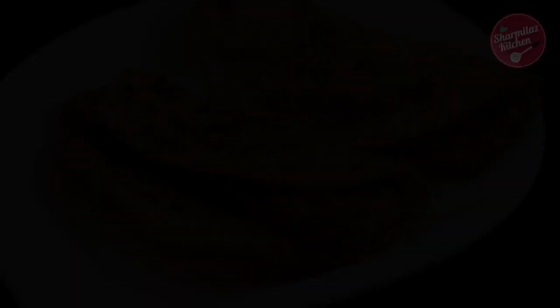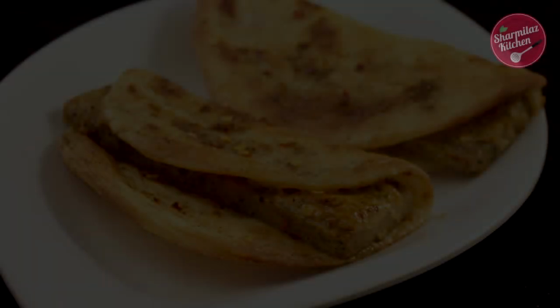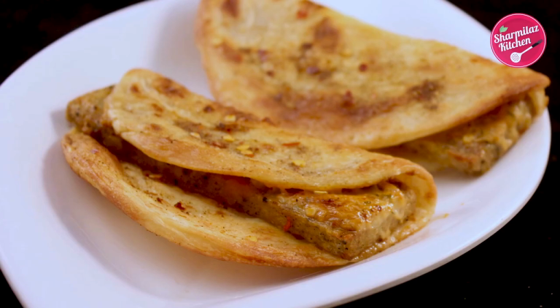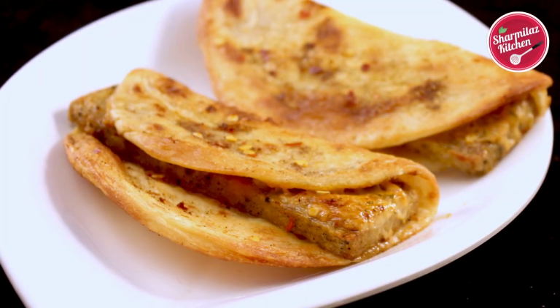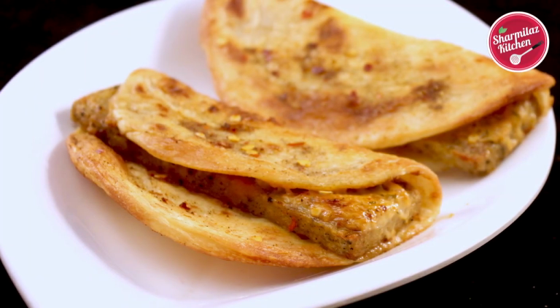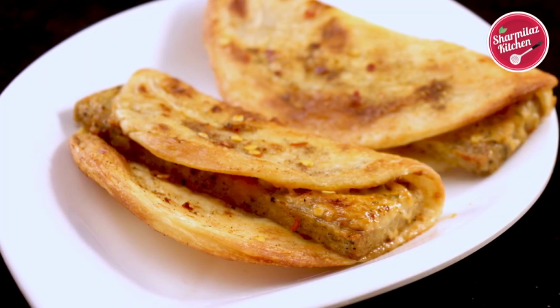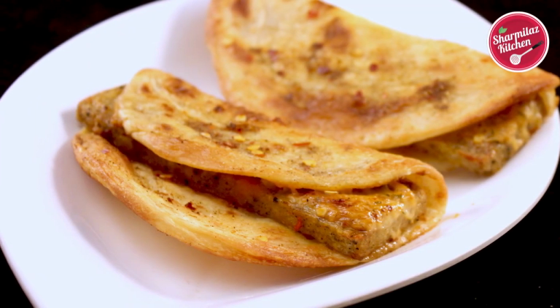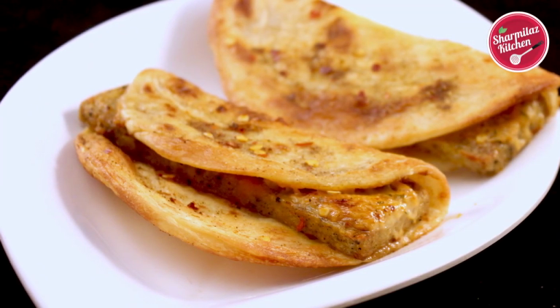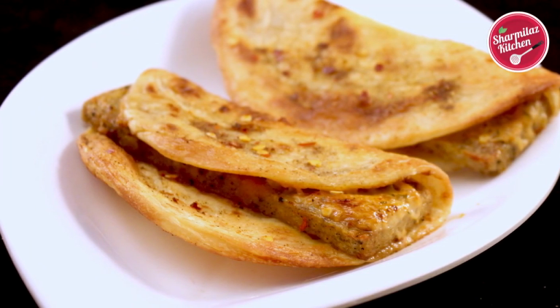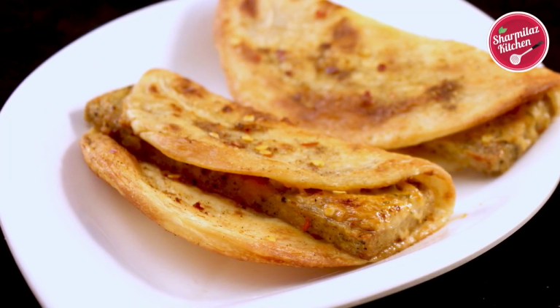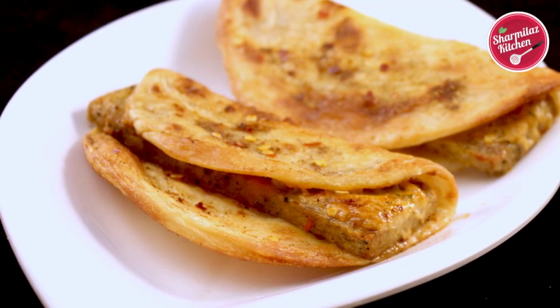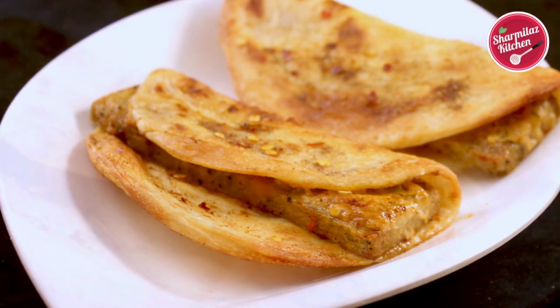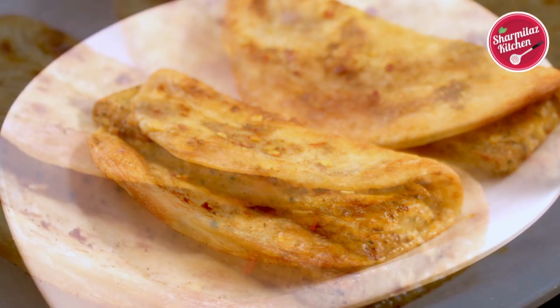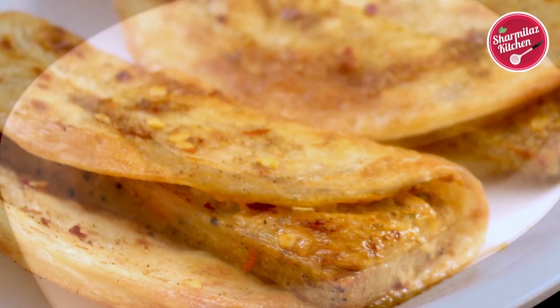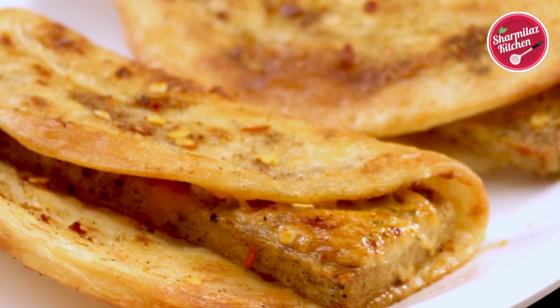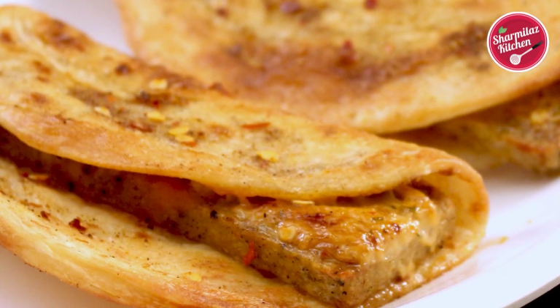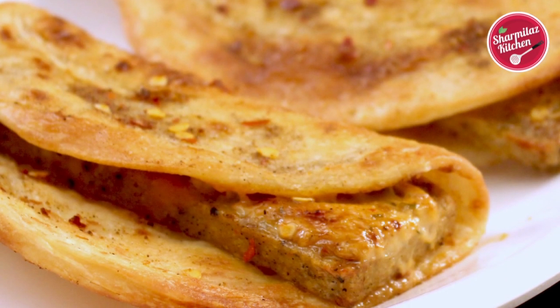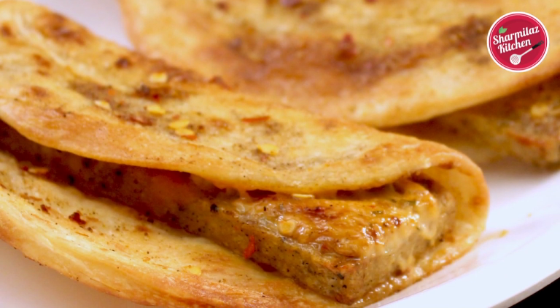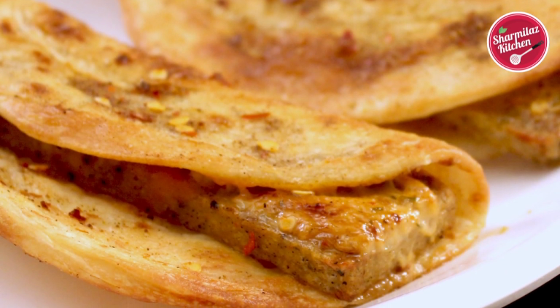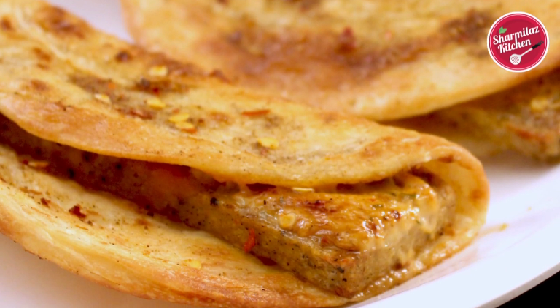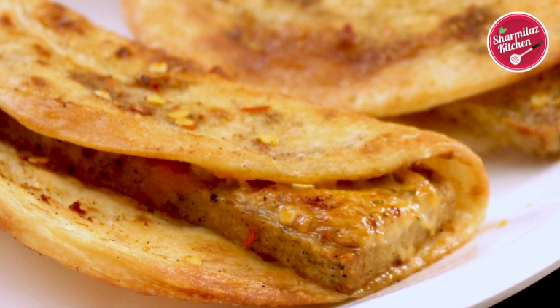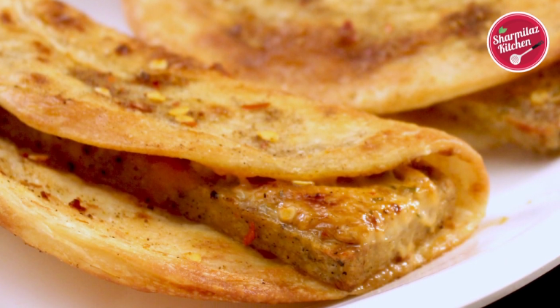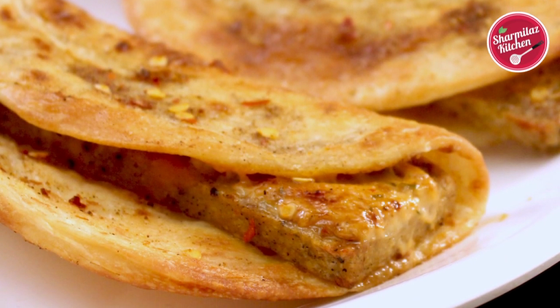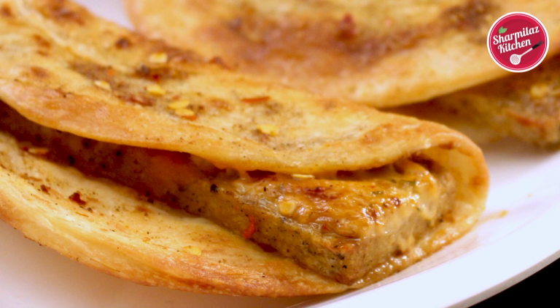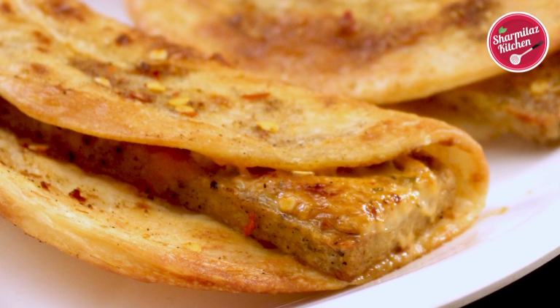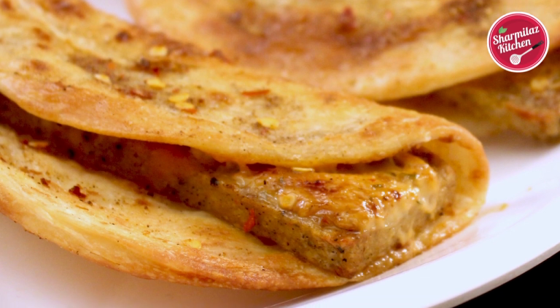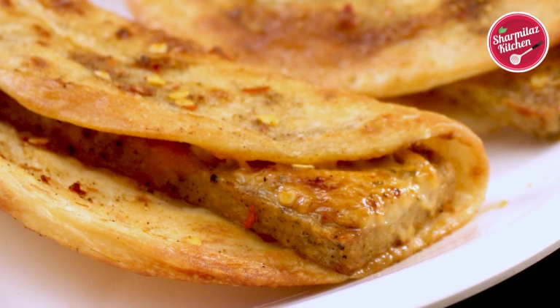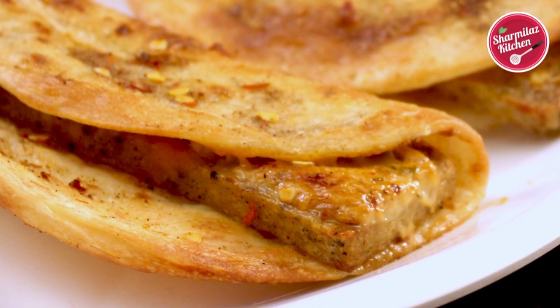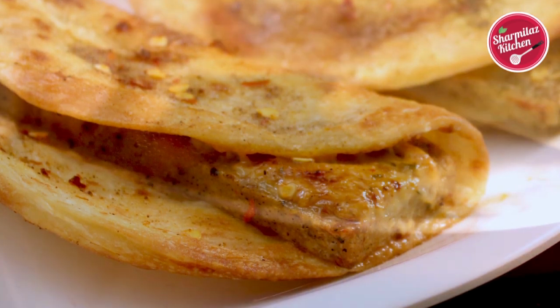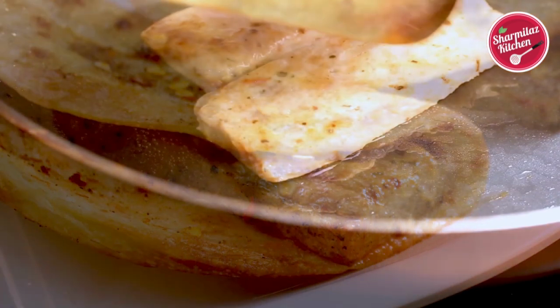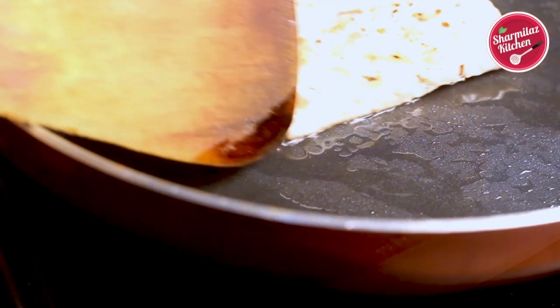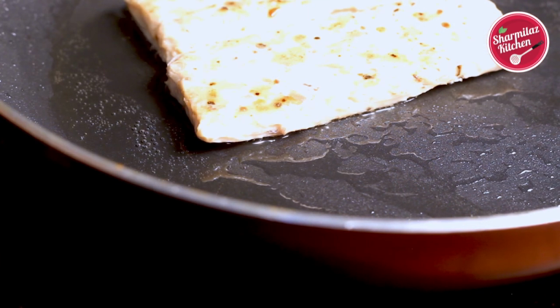Hello everyone, this is your host Sharmila and welcome back to another episode of Sharmila's Kitchen. Today I'll be making Domino style chicken taco, which is very special — it has a firangi look with a desi twist. This is a crispy, flaky wrap filled with a hot and smoky chicken patty.